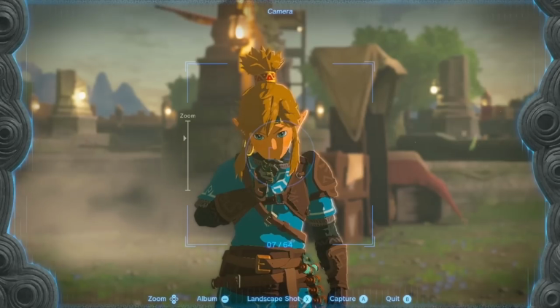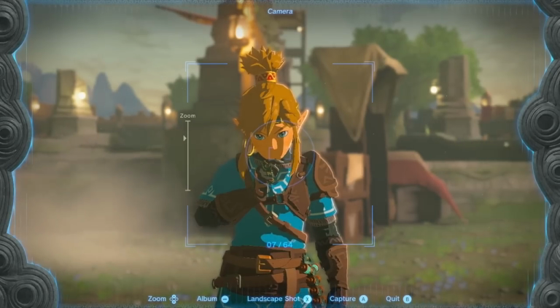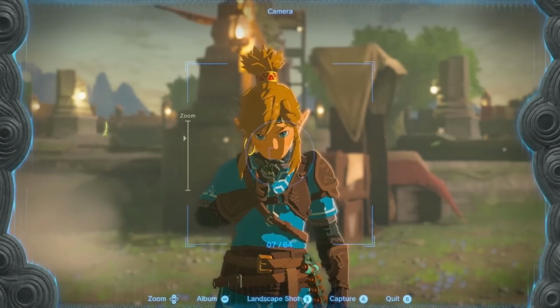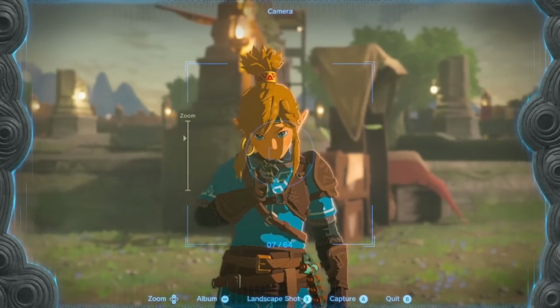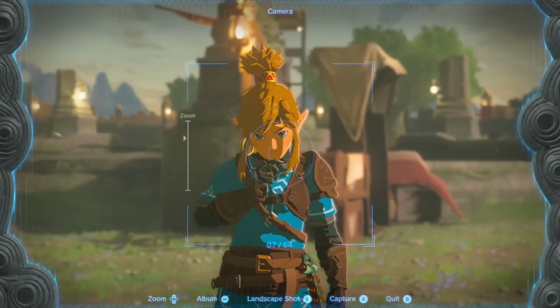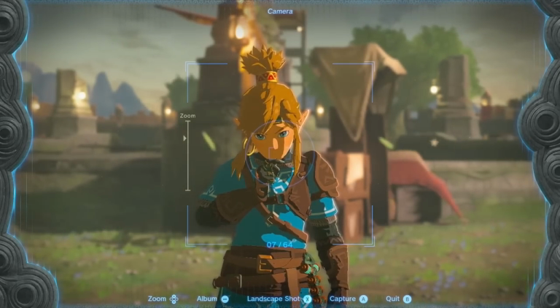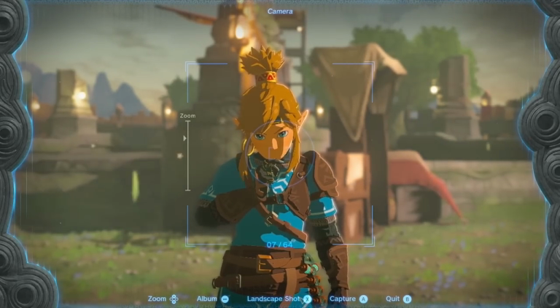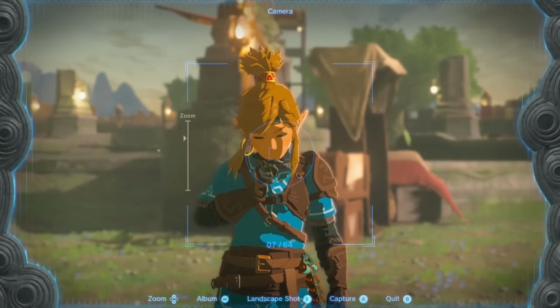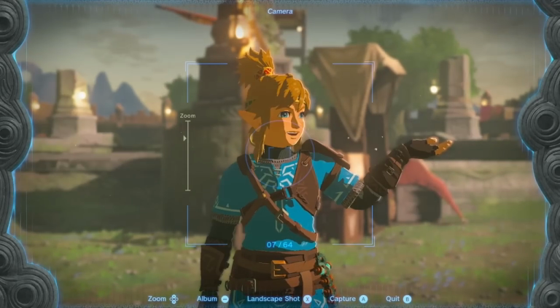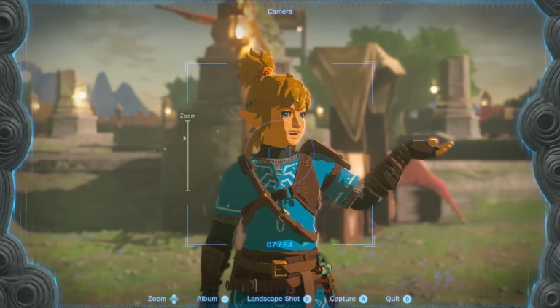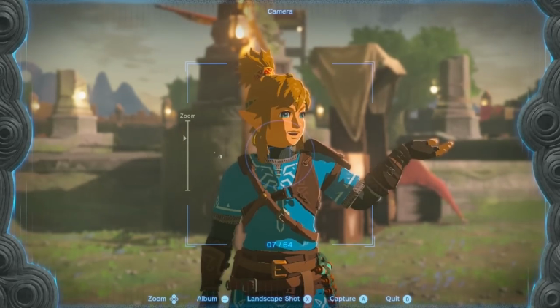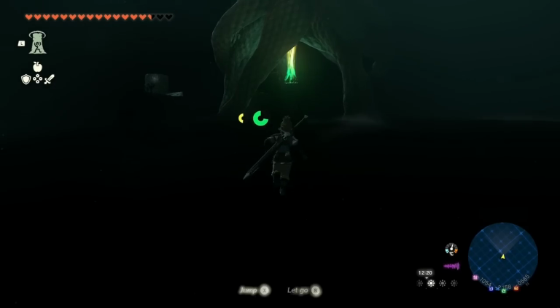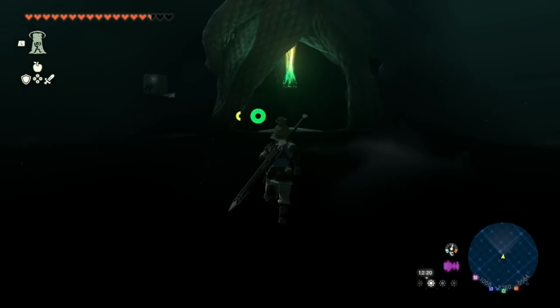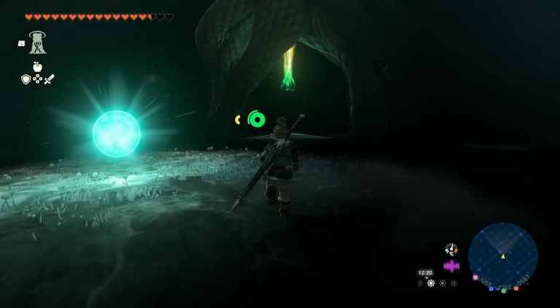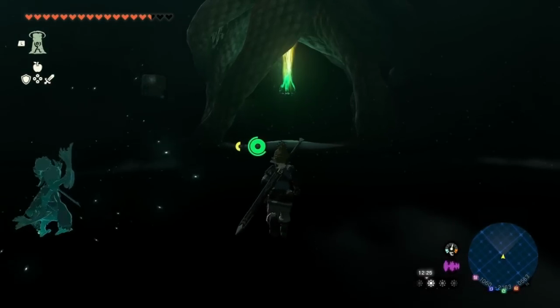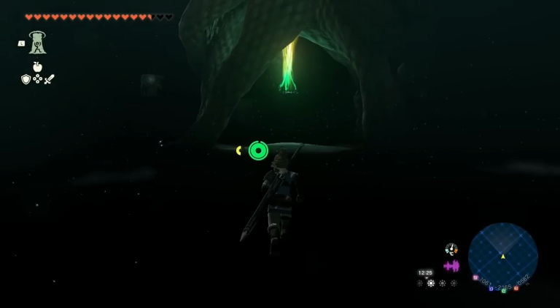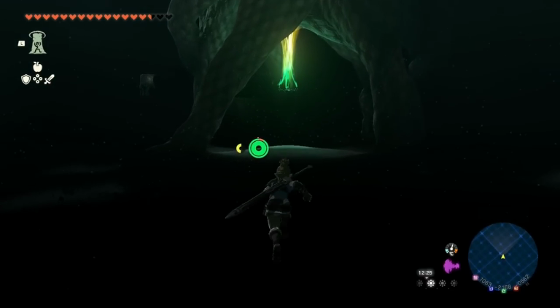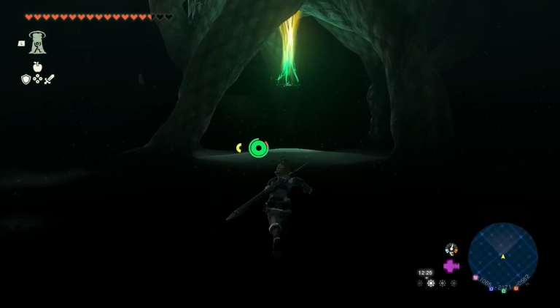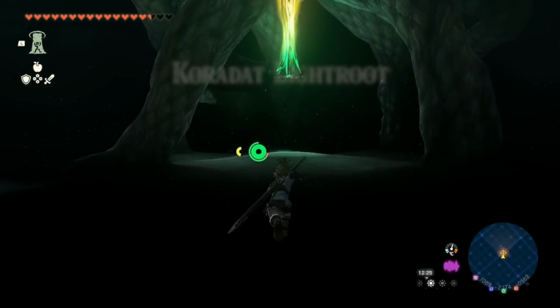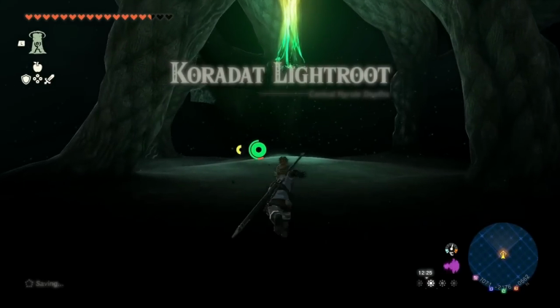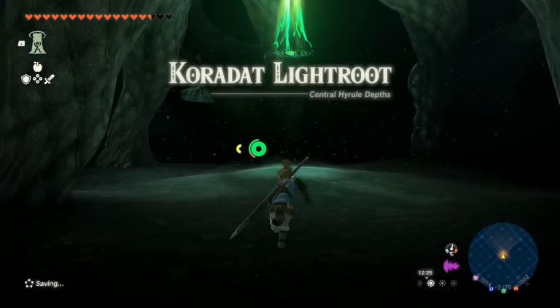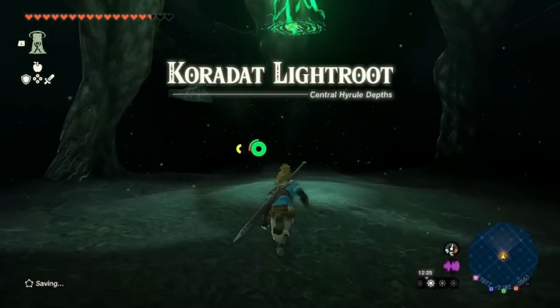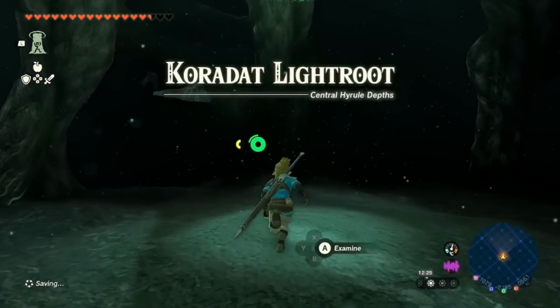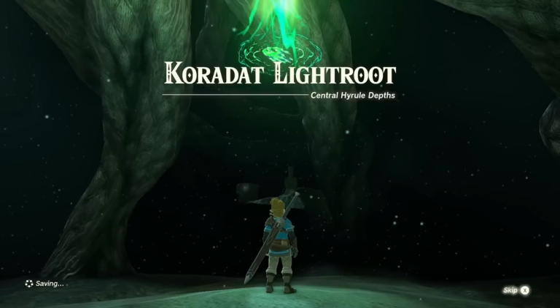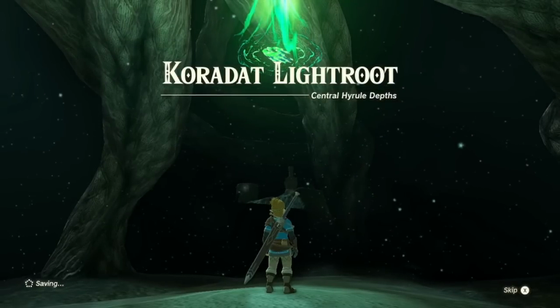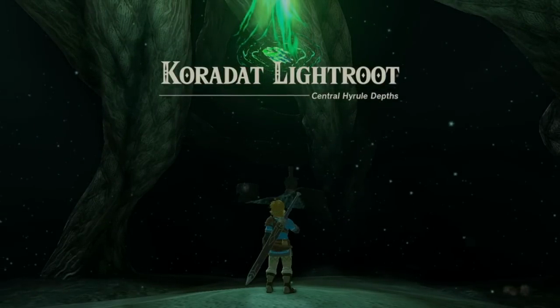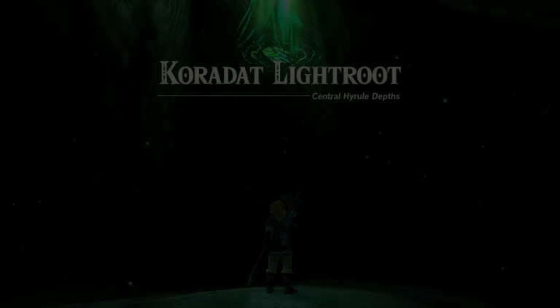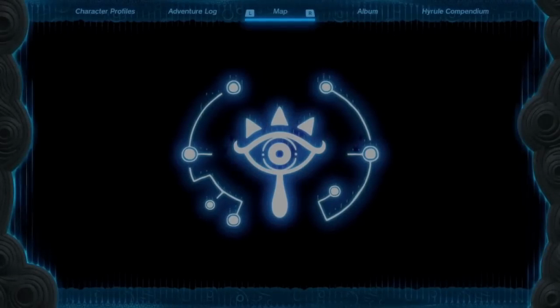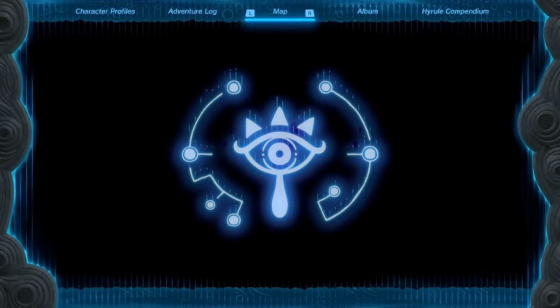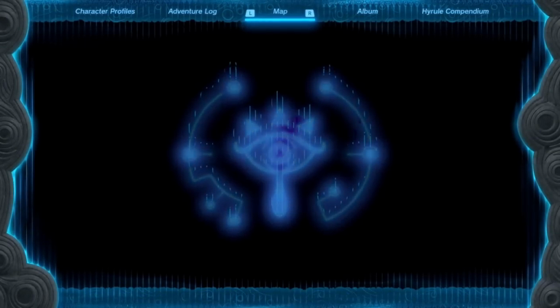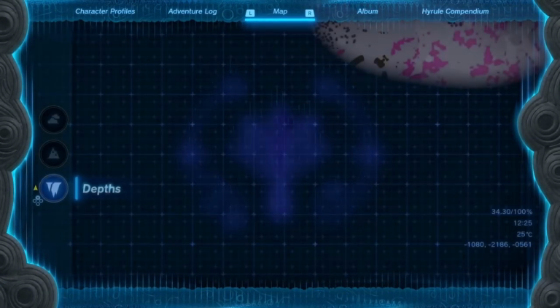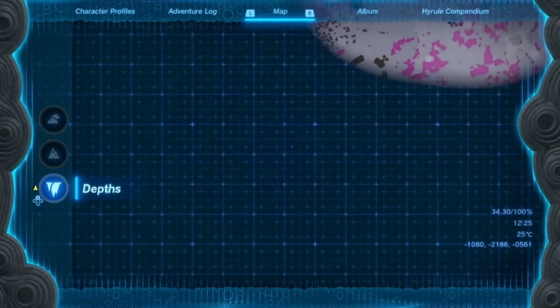However, before you choose your favorite method and try to get all the batteries in this game, a short but very helpful tip. No matter which Zonite farming method you choose, try to activate as many roots as possible during your journey. This way, you will always have a teleportation point everywhere and always know your location.